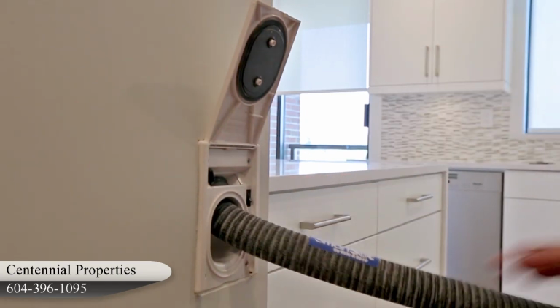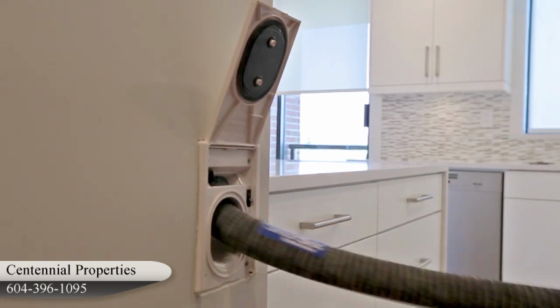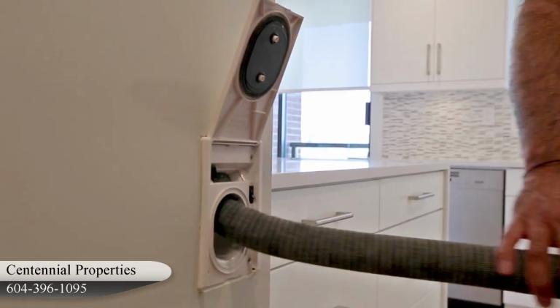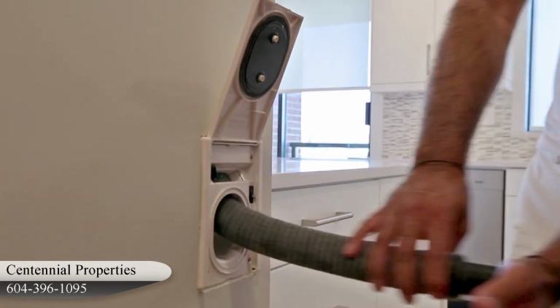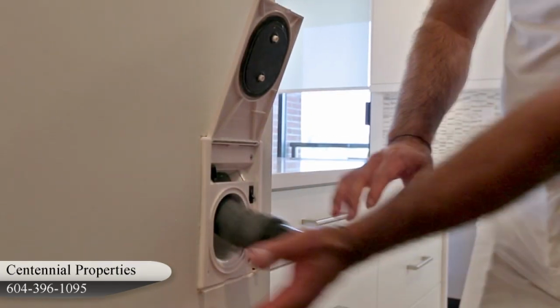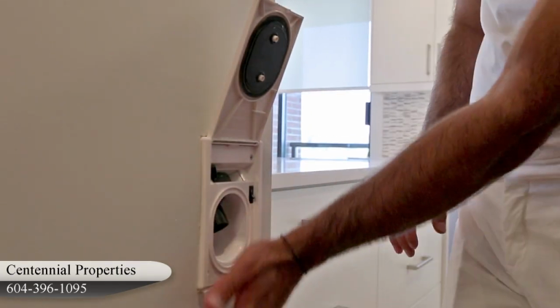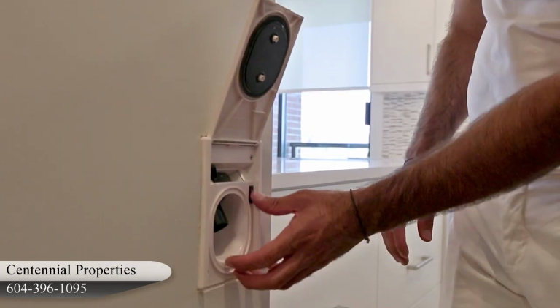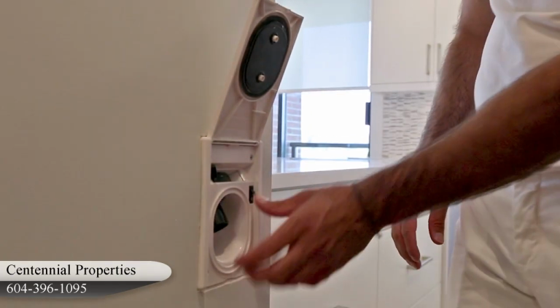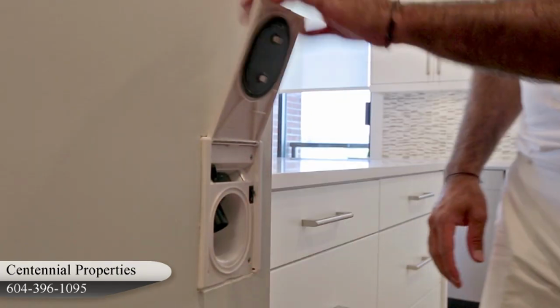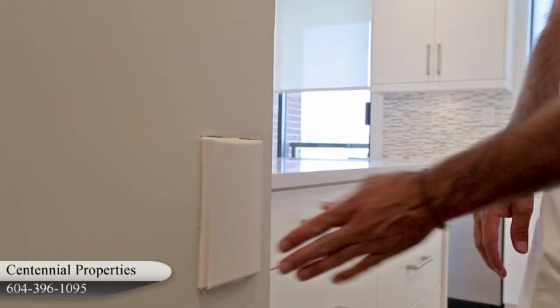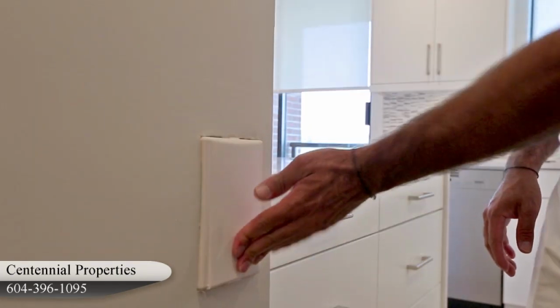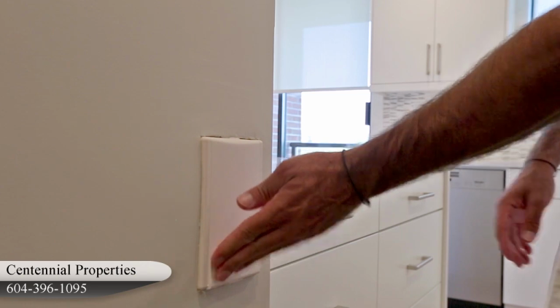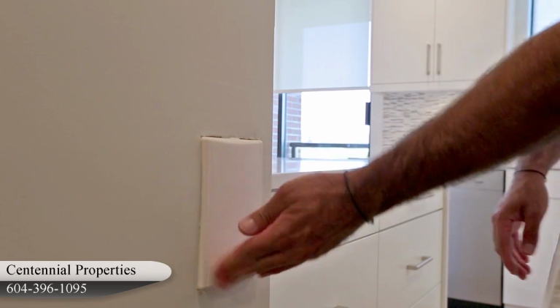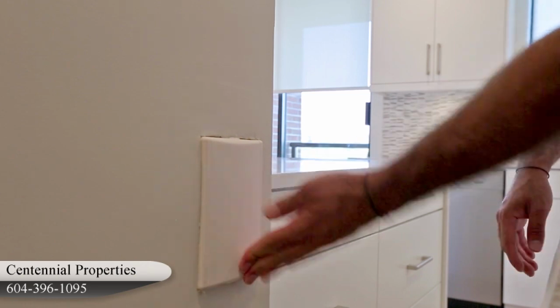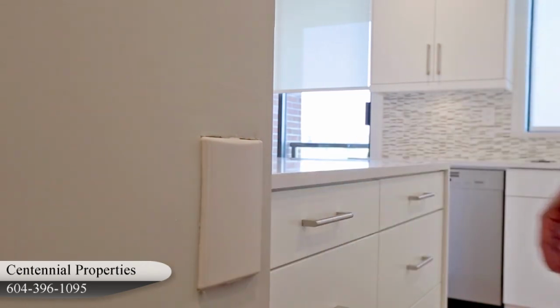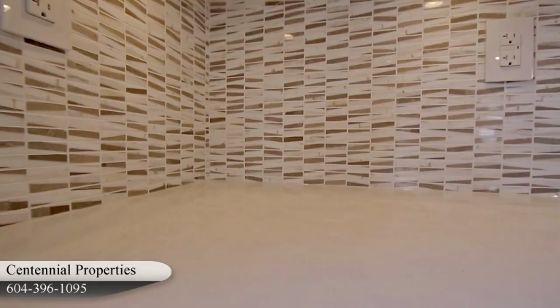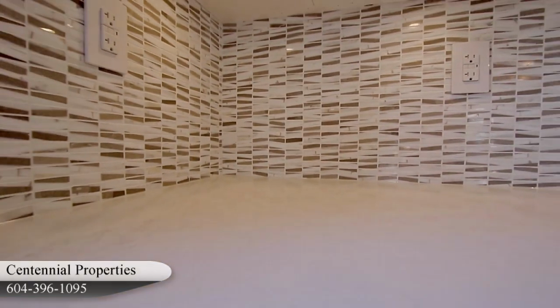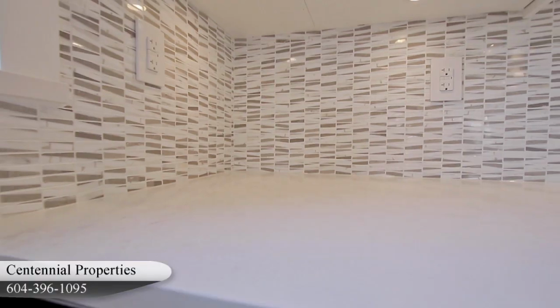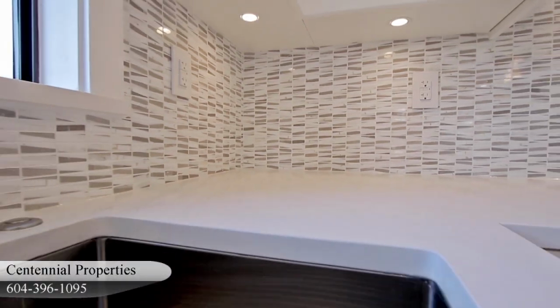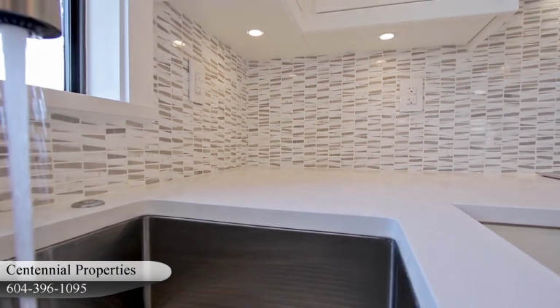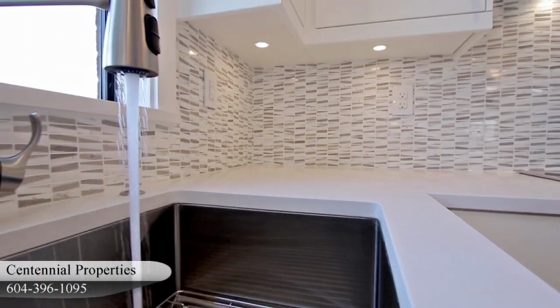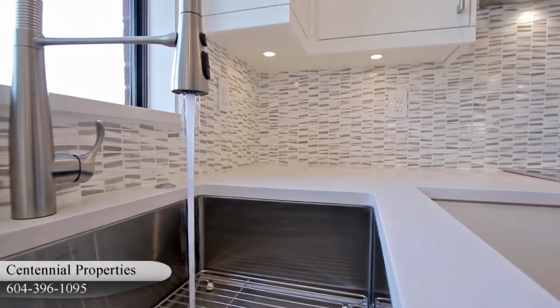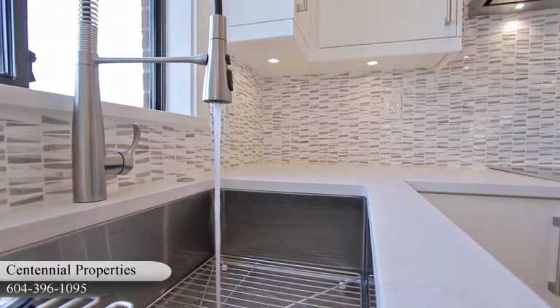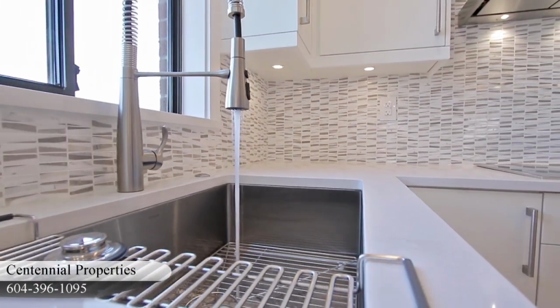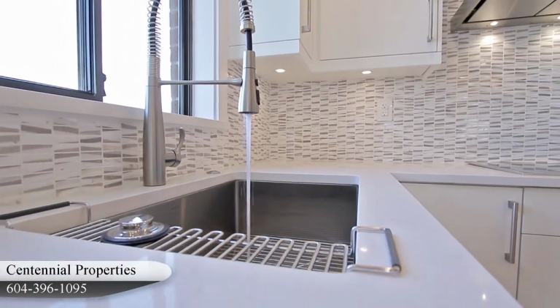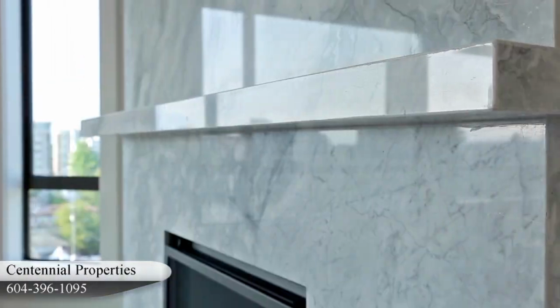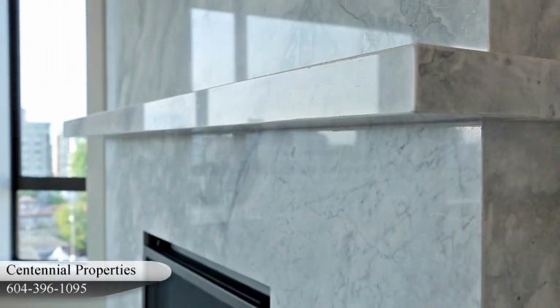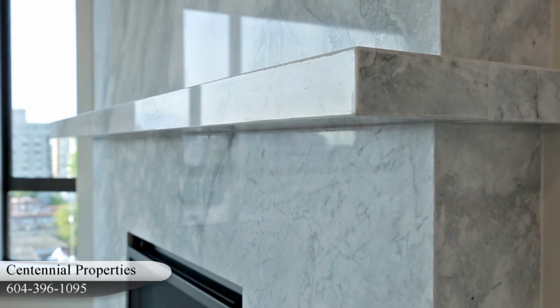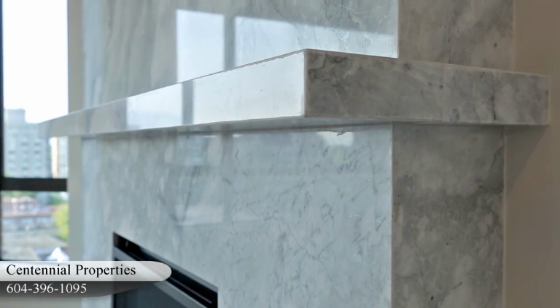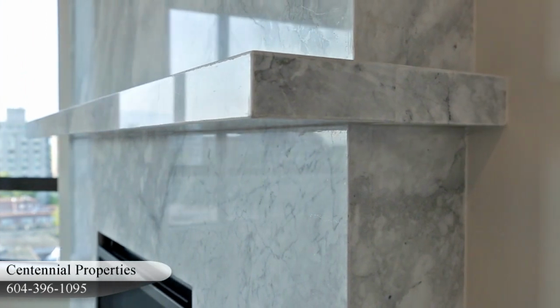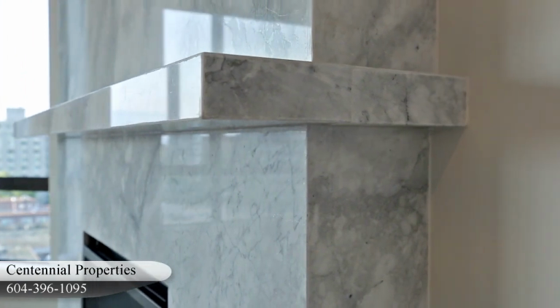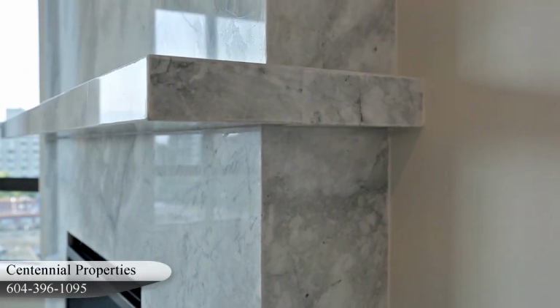Once you're done using the vacuum, it automatically goes back into the wall, hidden. The tiles, quartz and paint colors all come together to make a very inviting home.